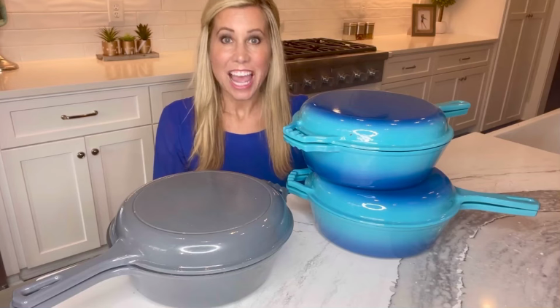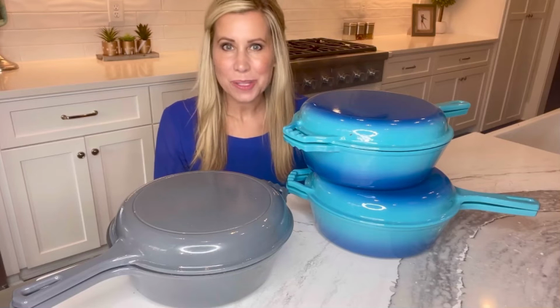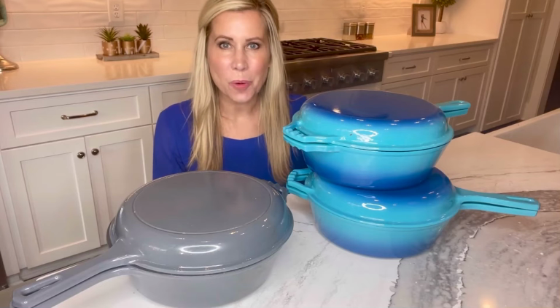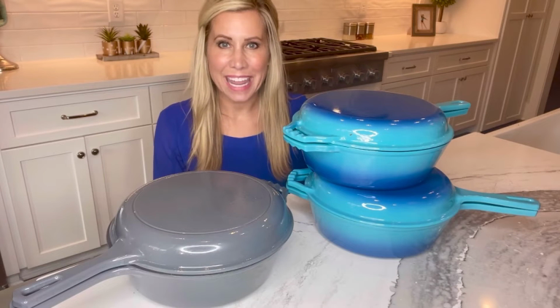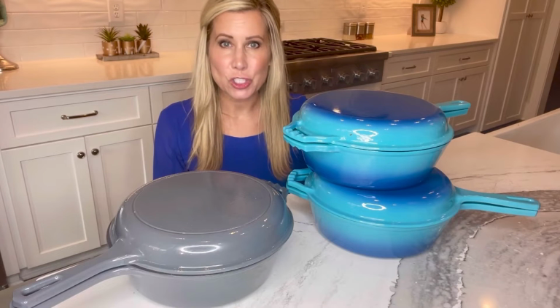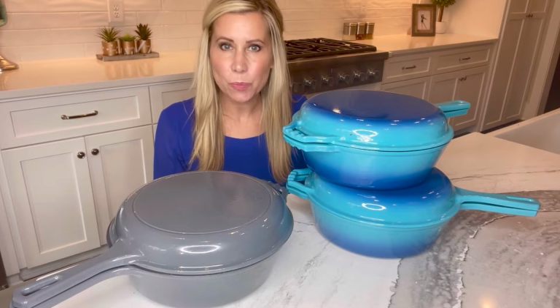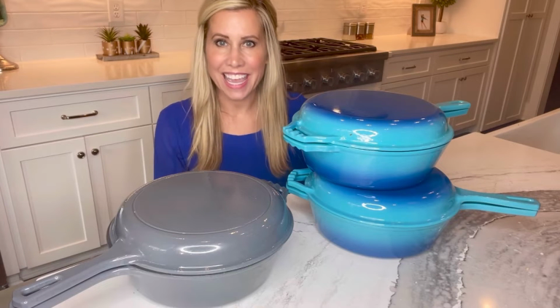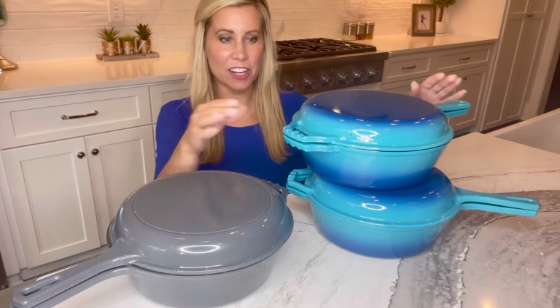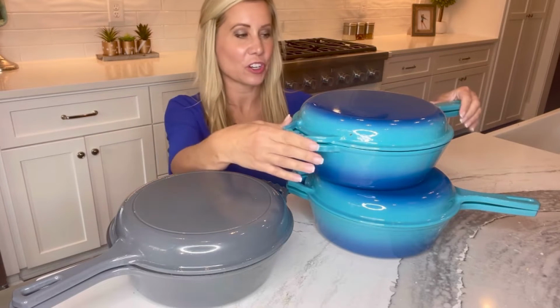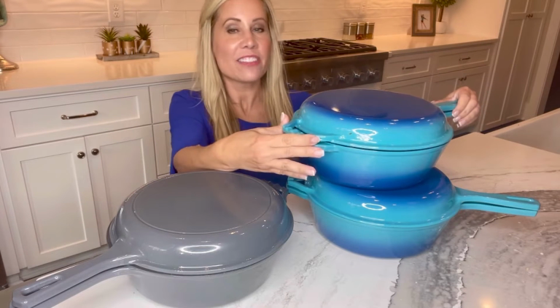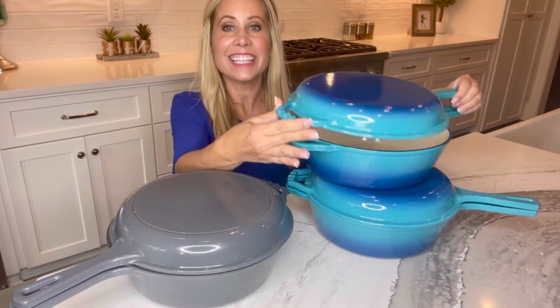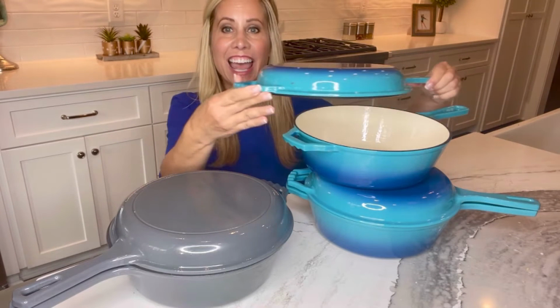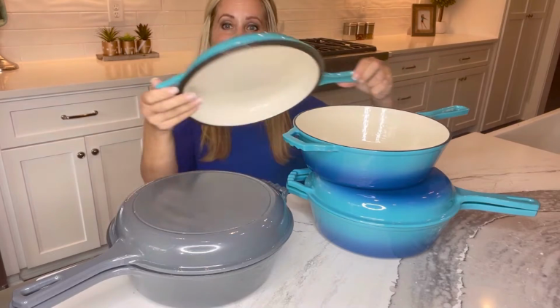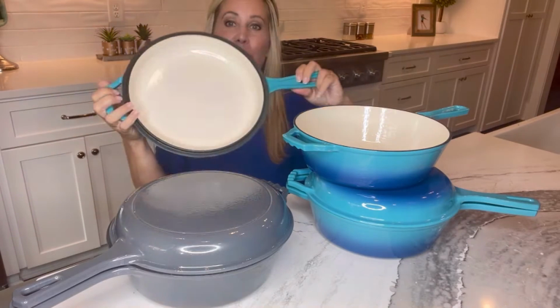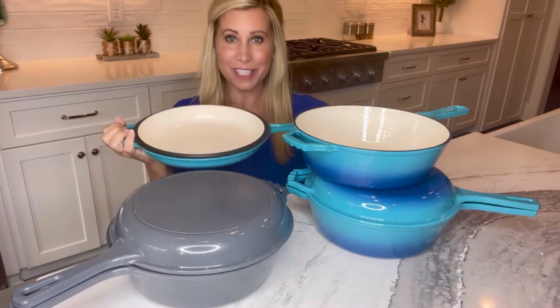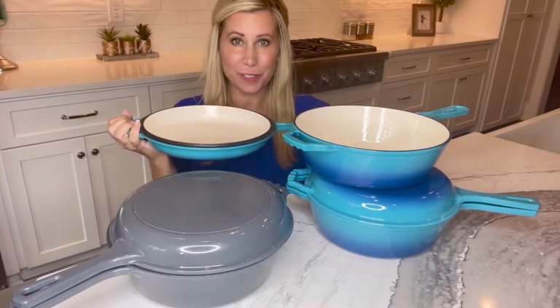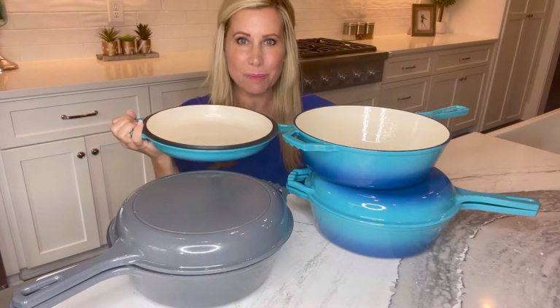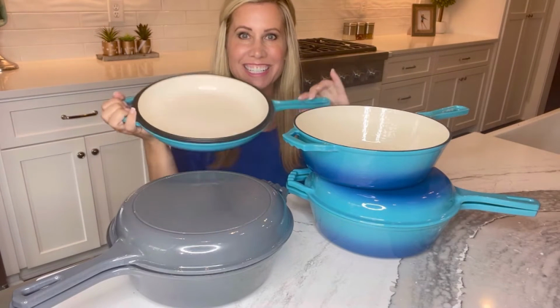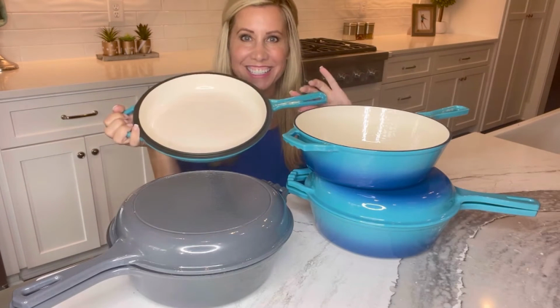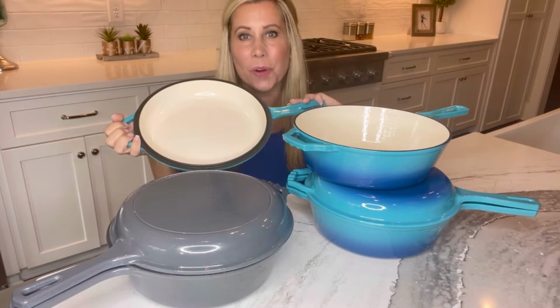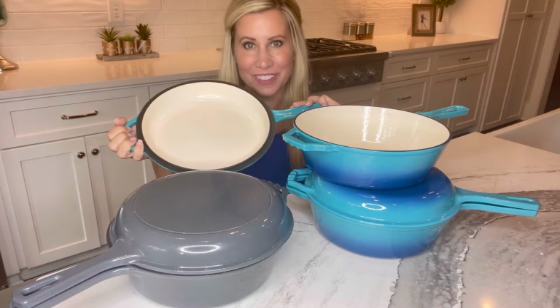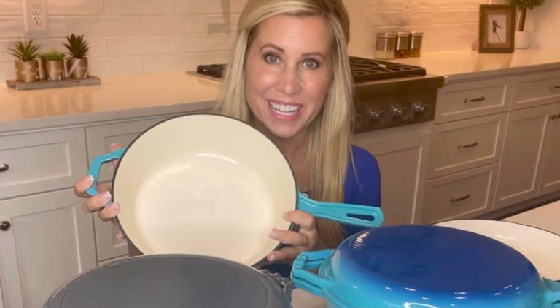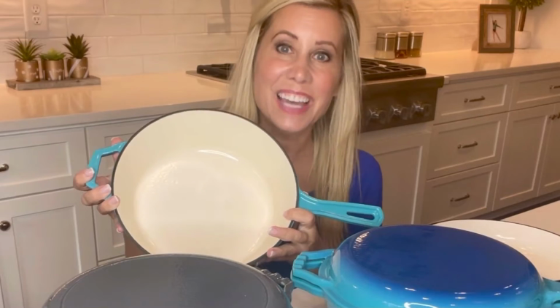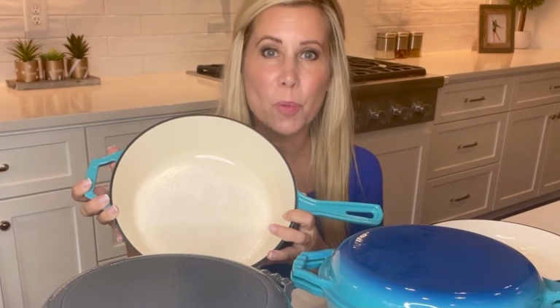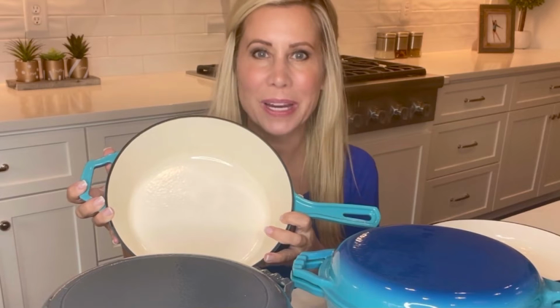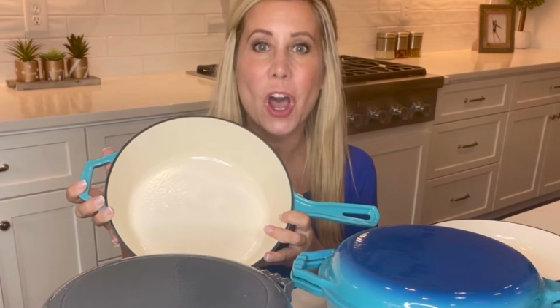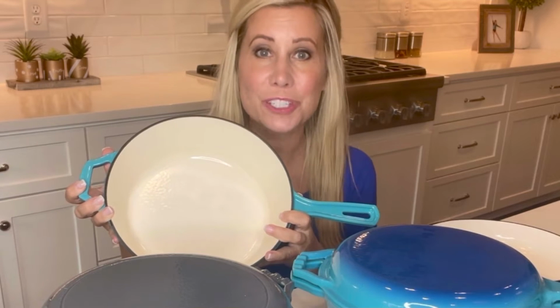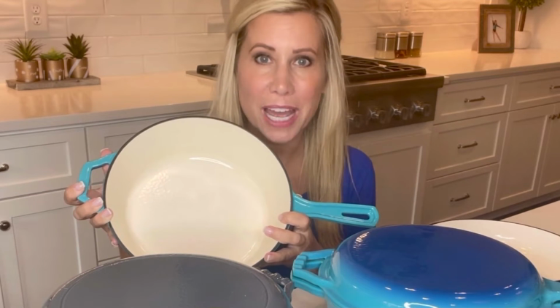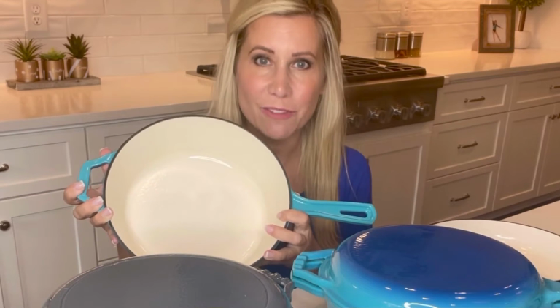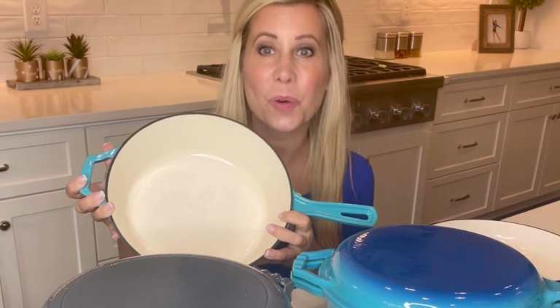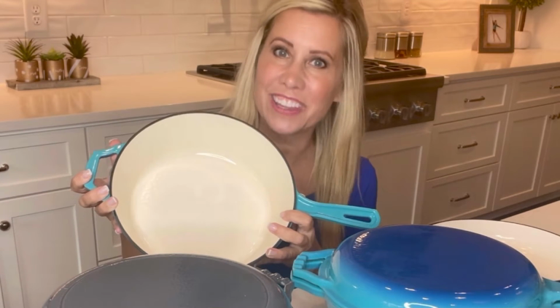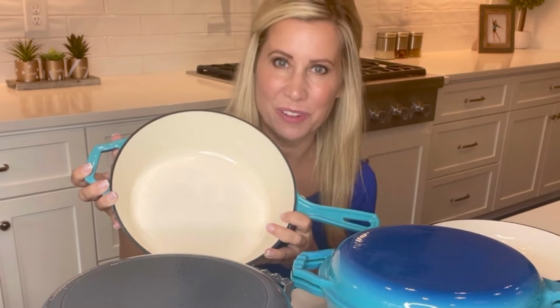Look at the Bruntmoor enameled two-in-one cast iron cooker. The lid actually flips over to double as a skillet or a griddle. The combo works great on all stovetops, ovens, or even the campfire.